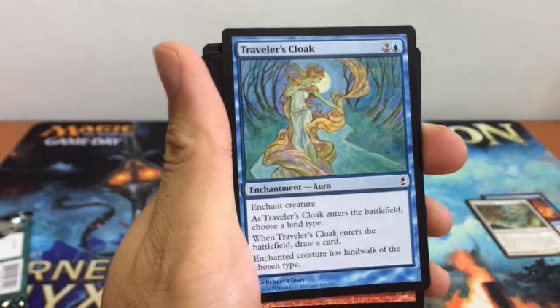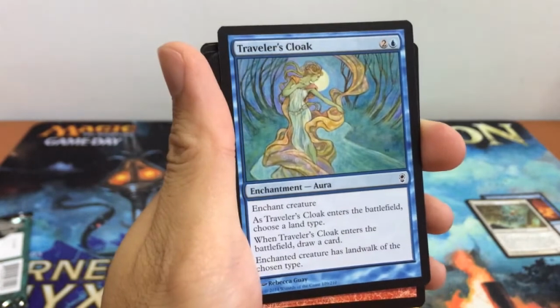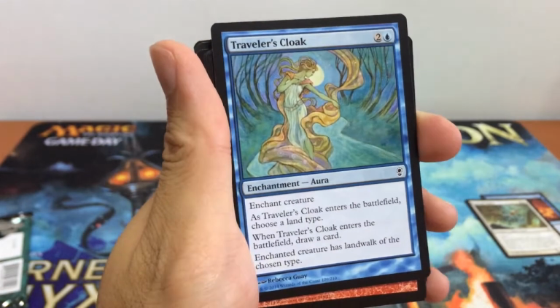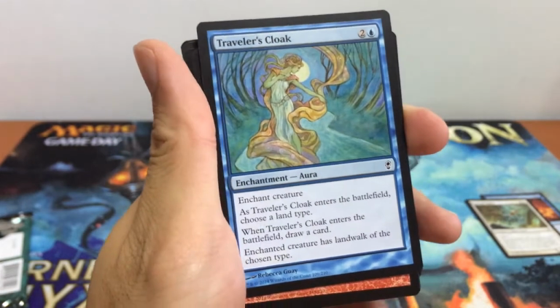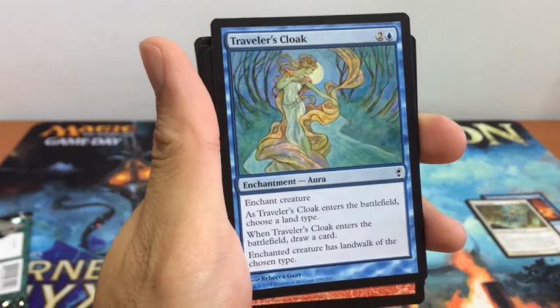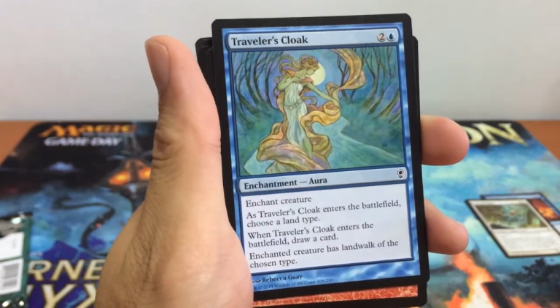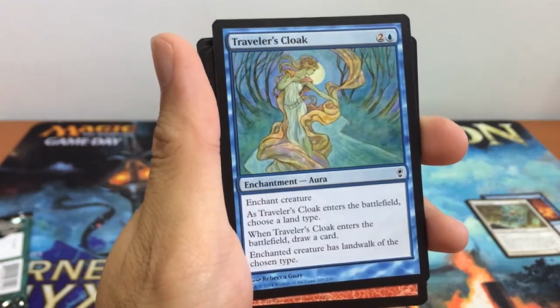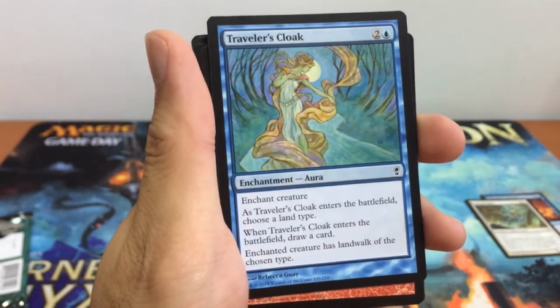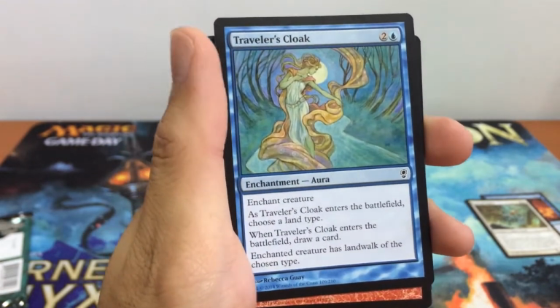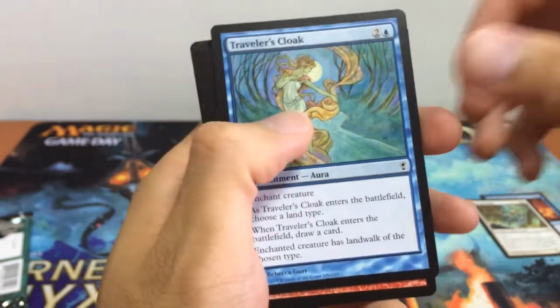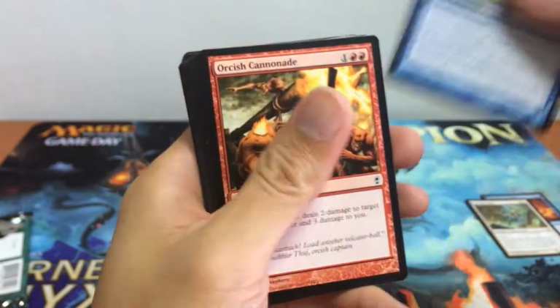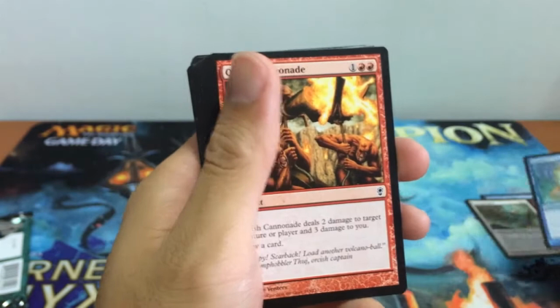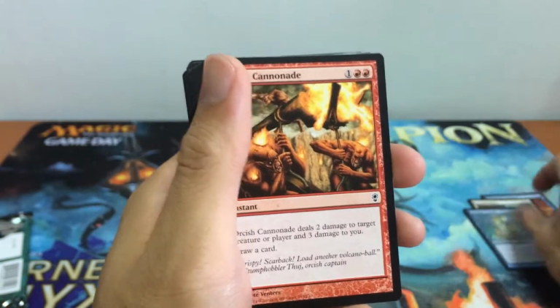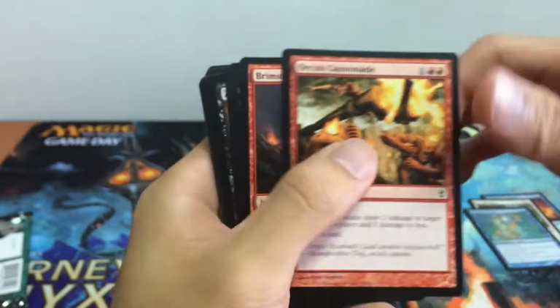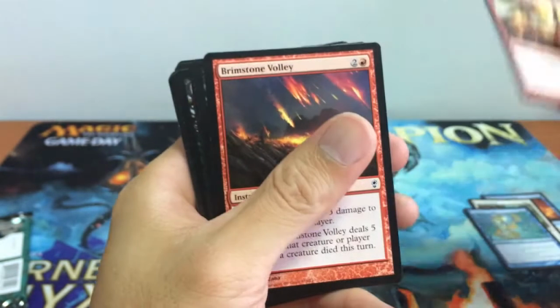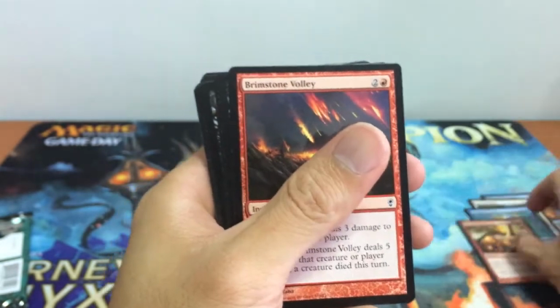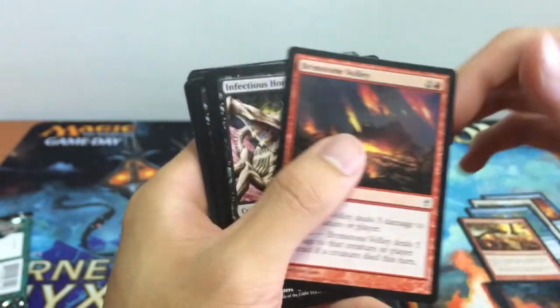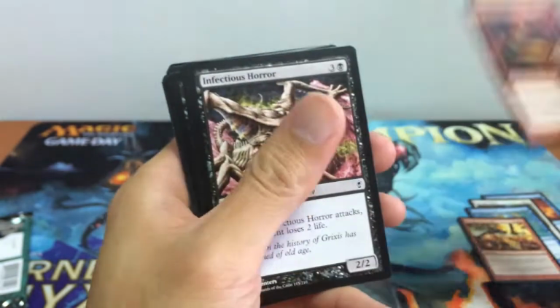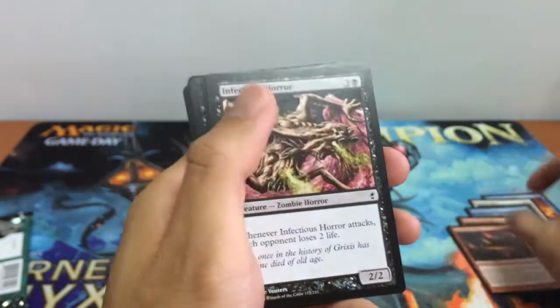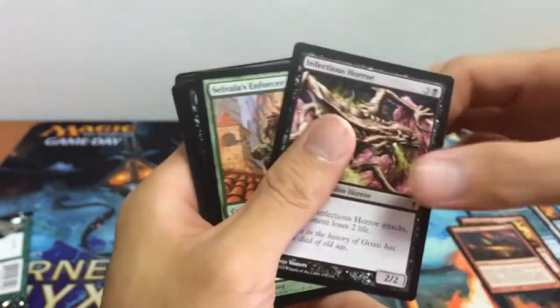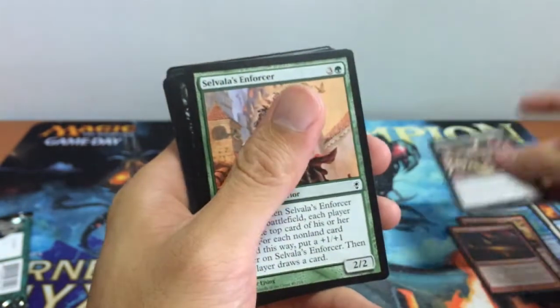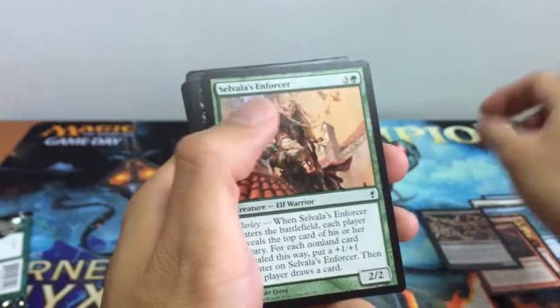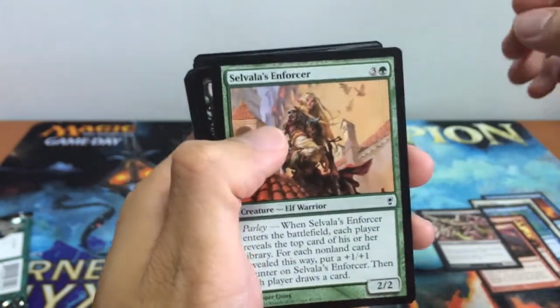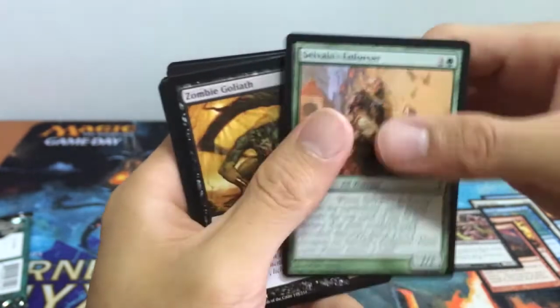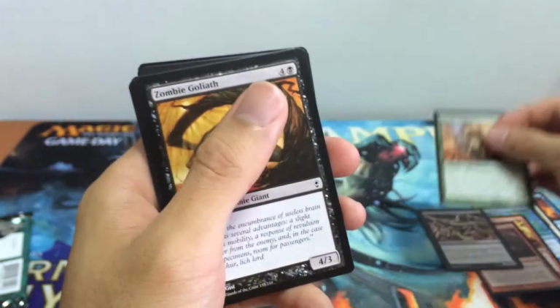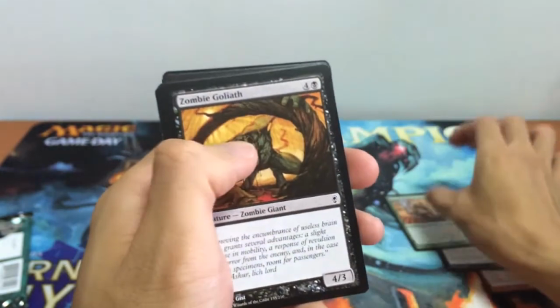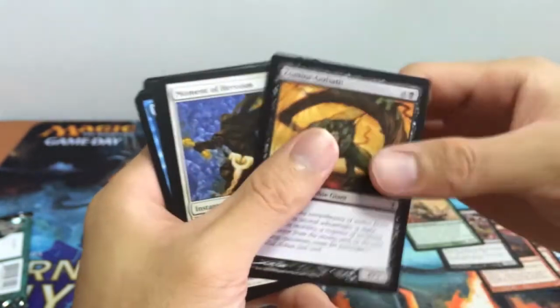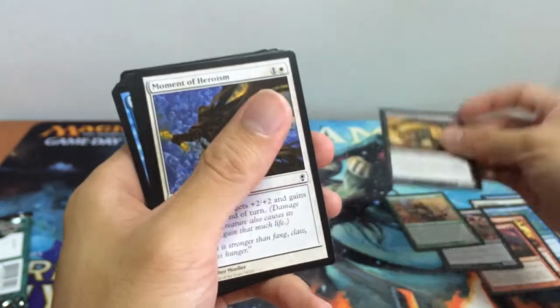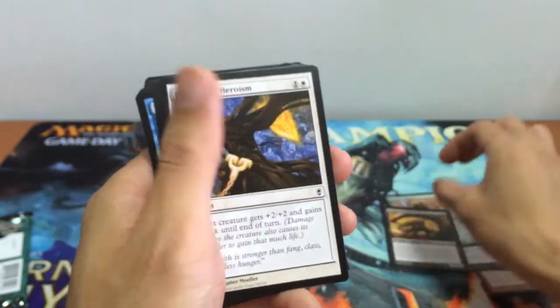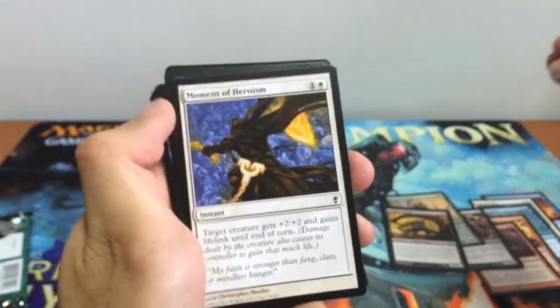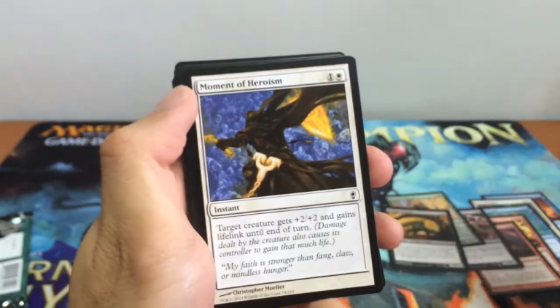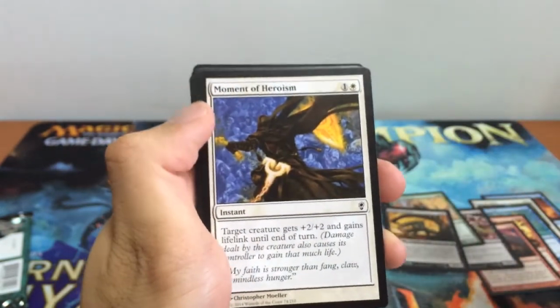Next we have our Traveler's Cloak, our aura spell for 3. Next we have our Orcish Cannonade, Brimstone Volley, Infectious Horror, Surveillers Enforcer, Zombie Goliath, and Moment of Heroism.